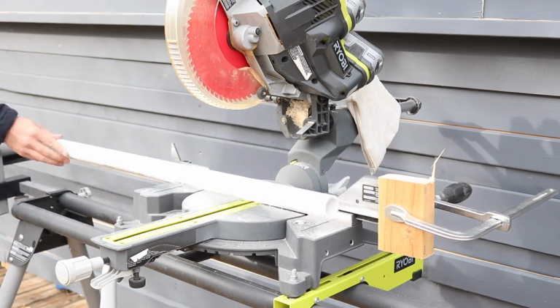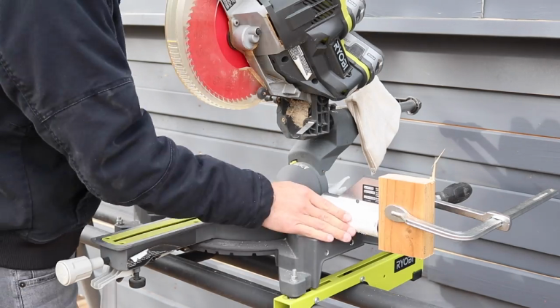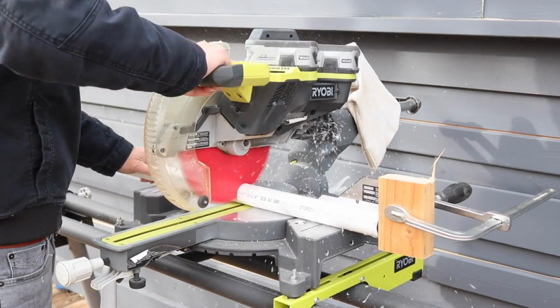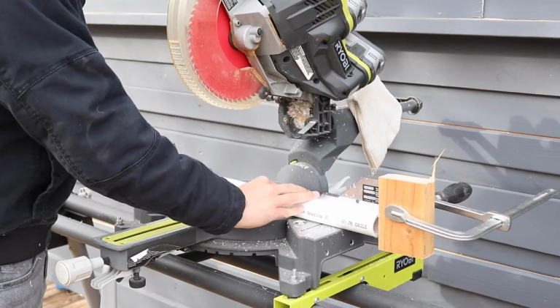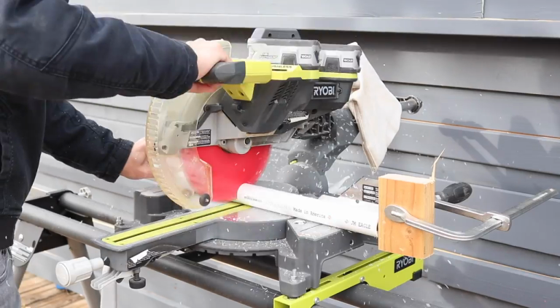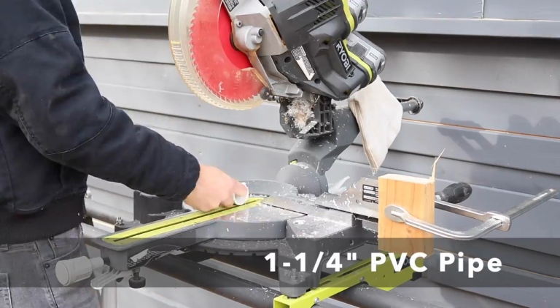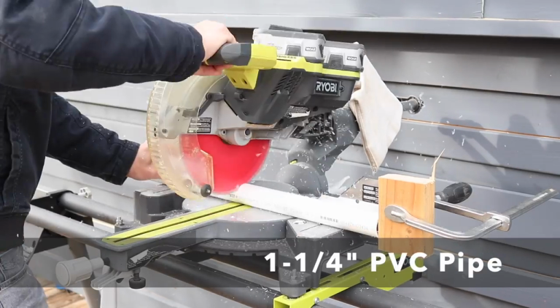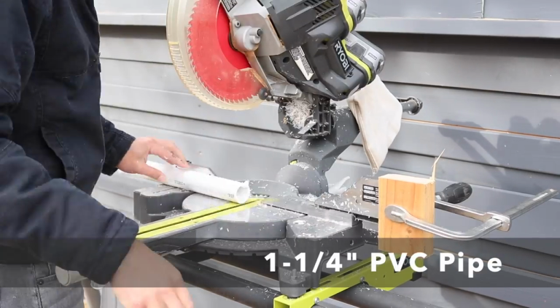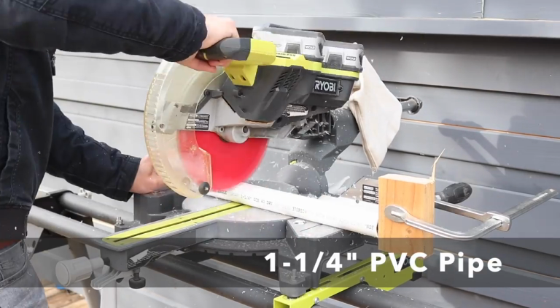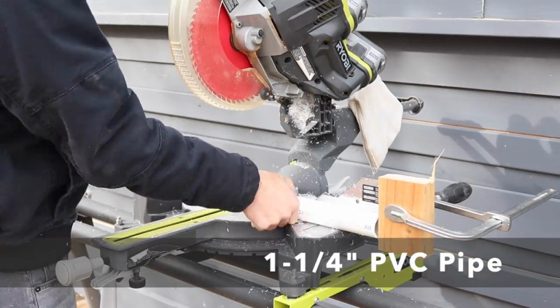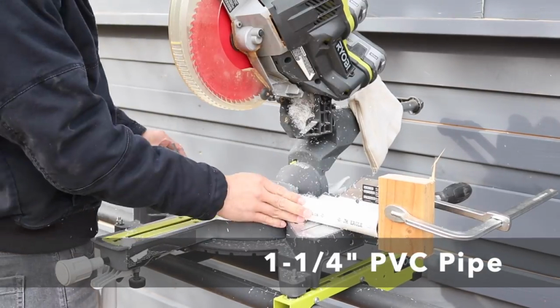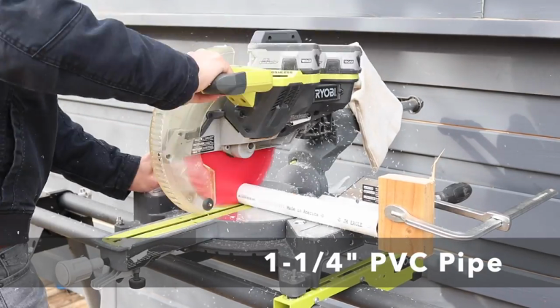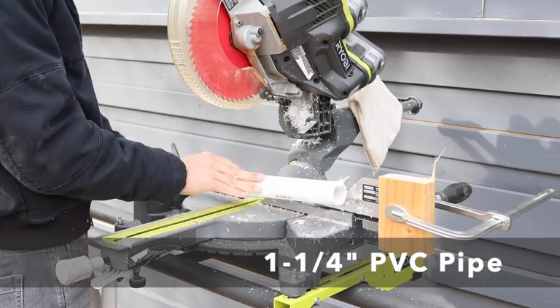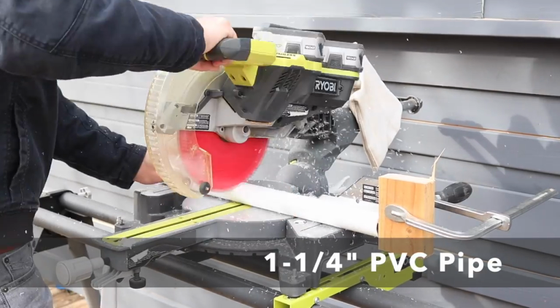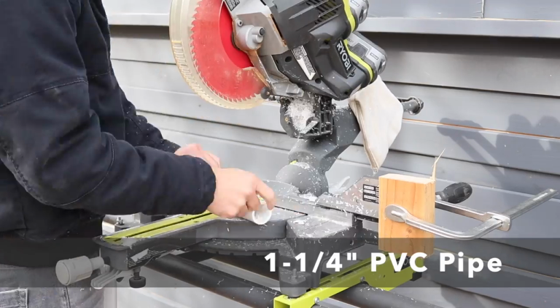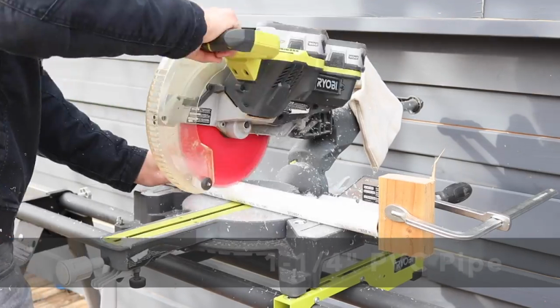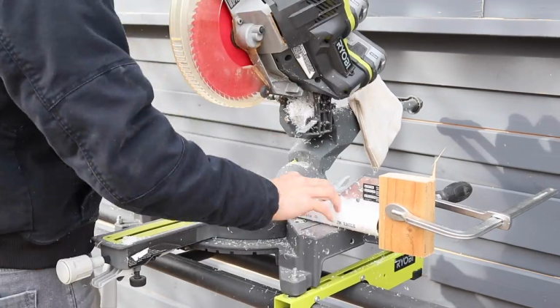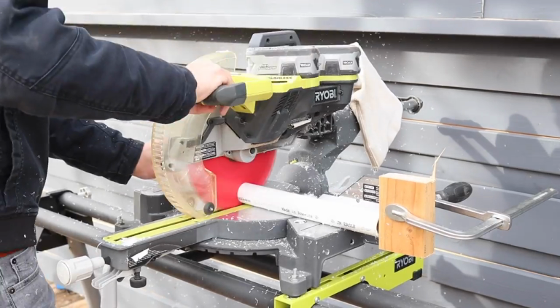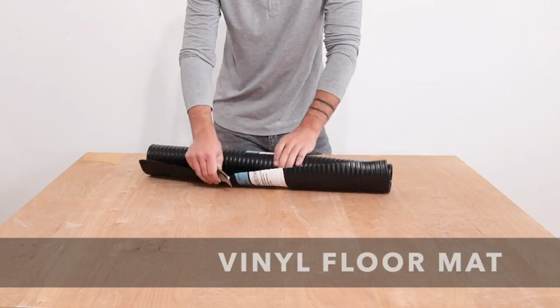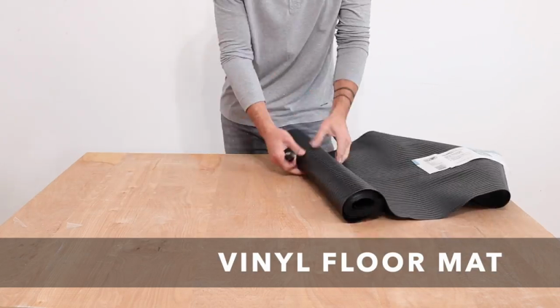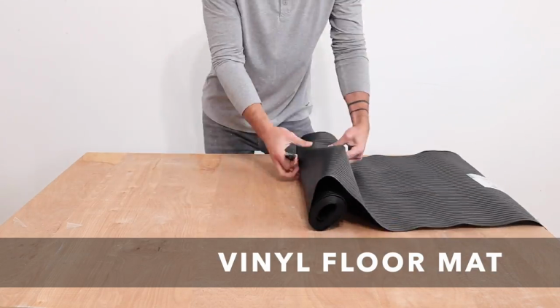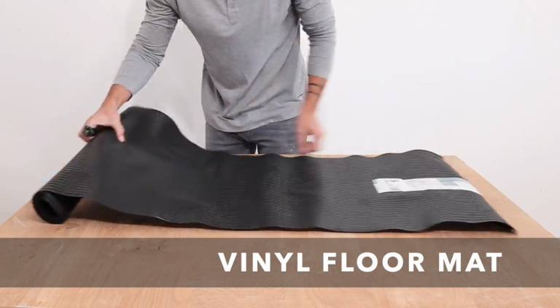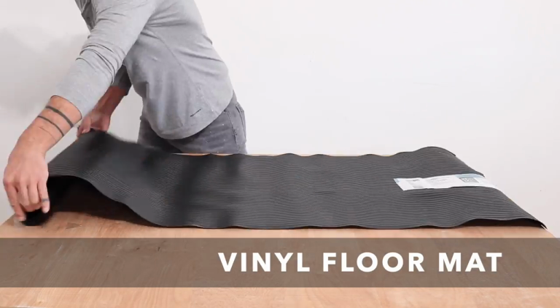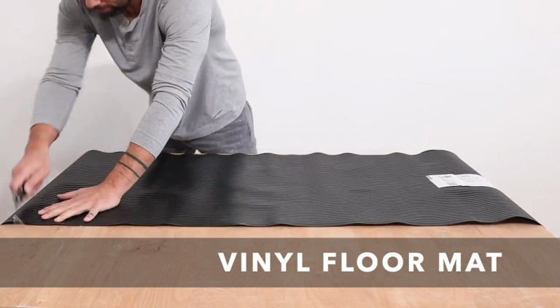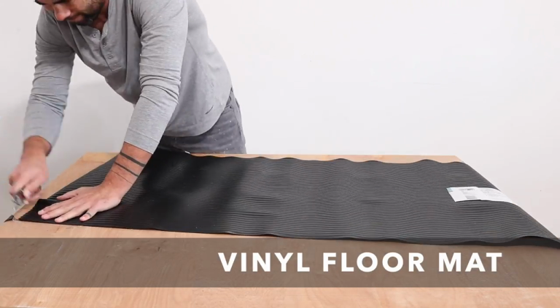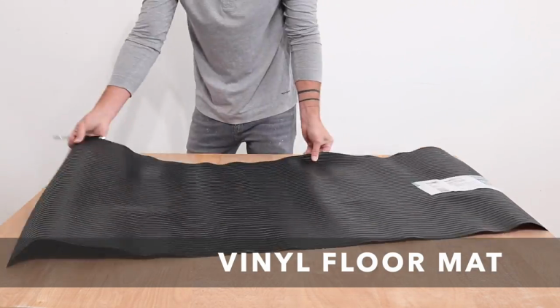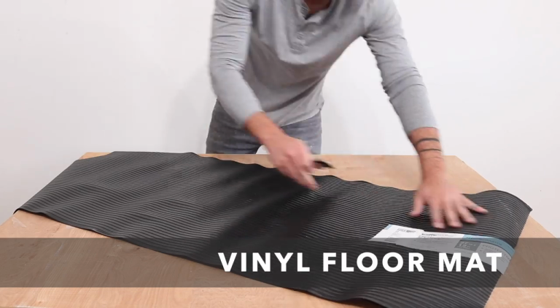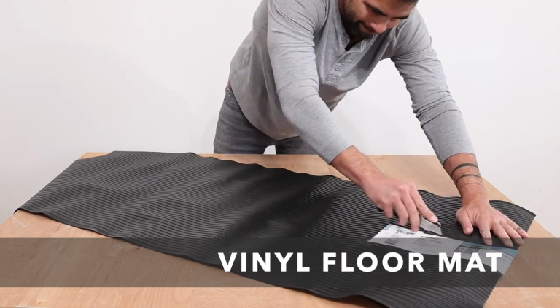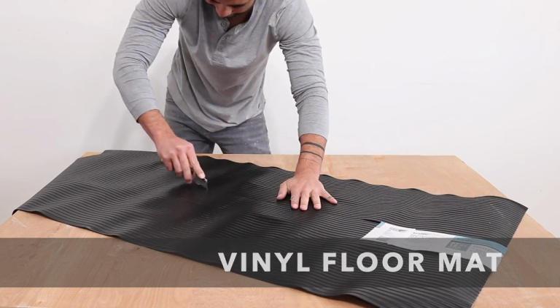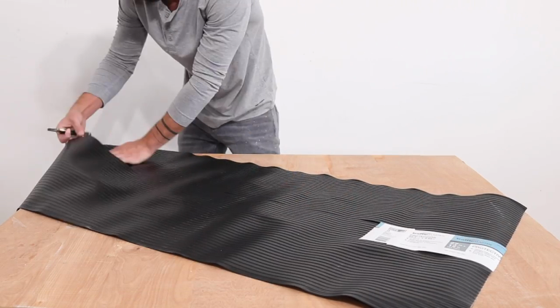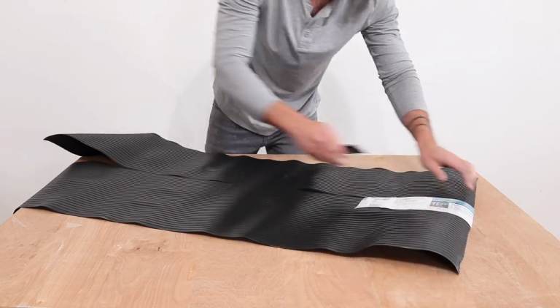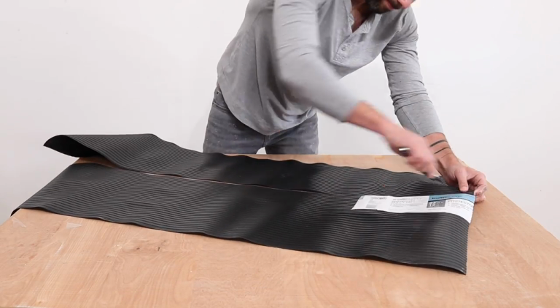I had some leftover one-and-a-quarter-inch PVC pipe from a shipping container project. I set a stop block to about 14 inches and then cut a bunch of pieces. I also got this vinyl floor mat from Home Depot.